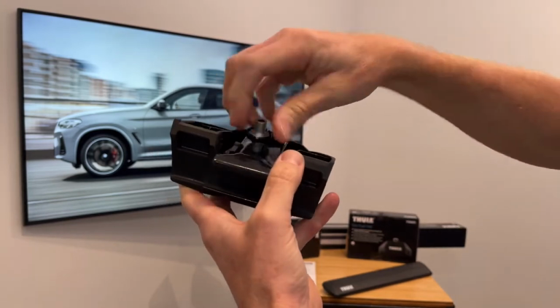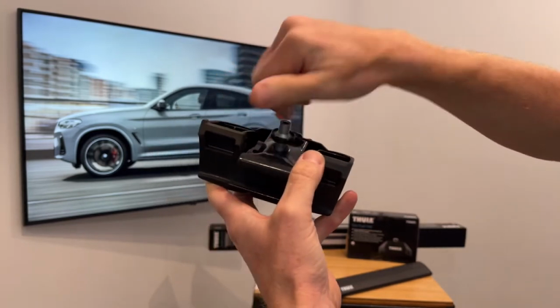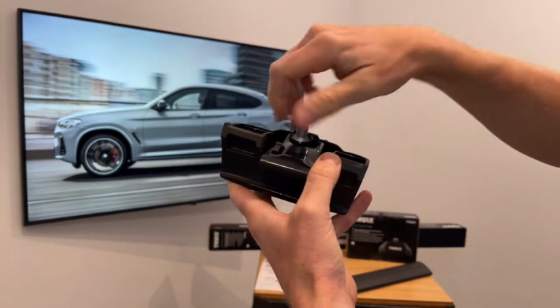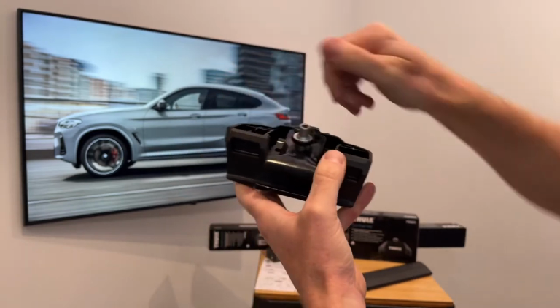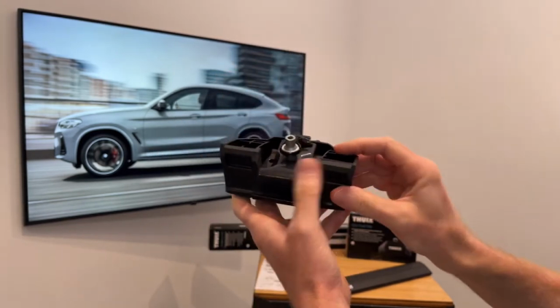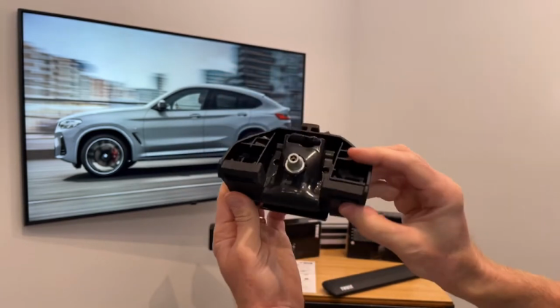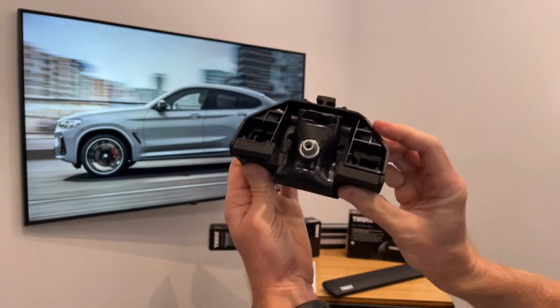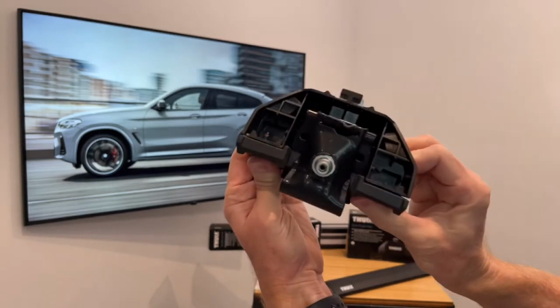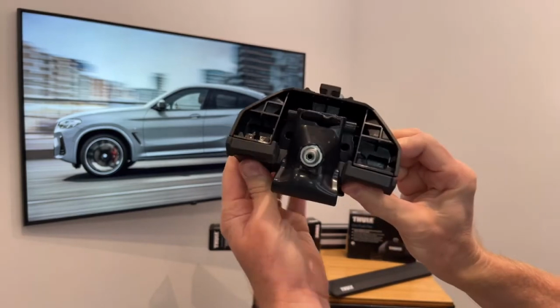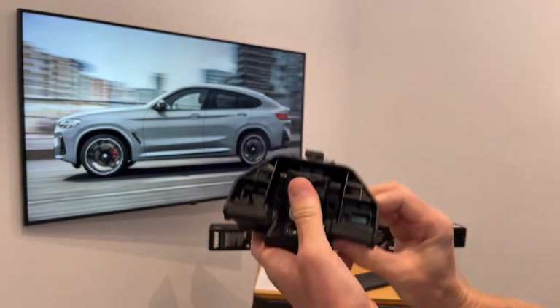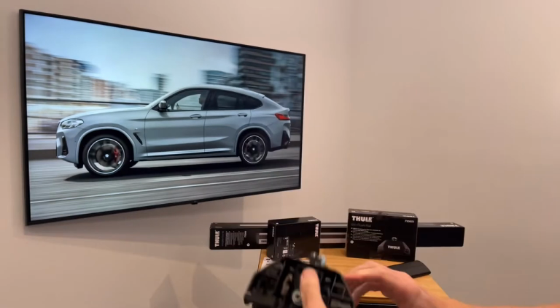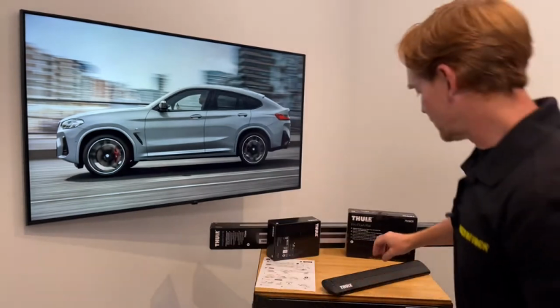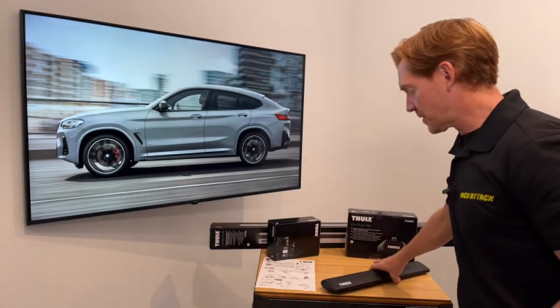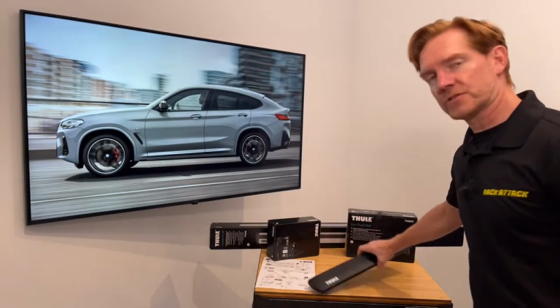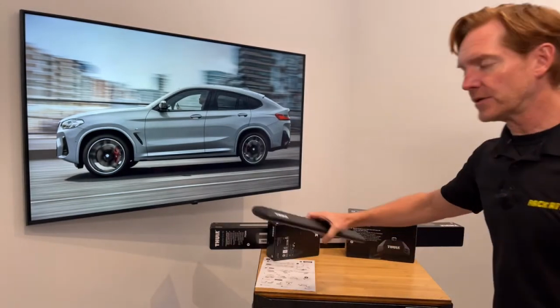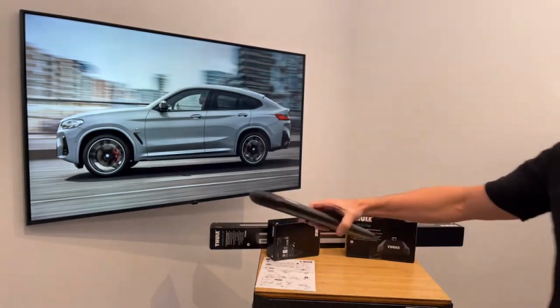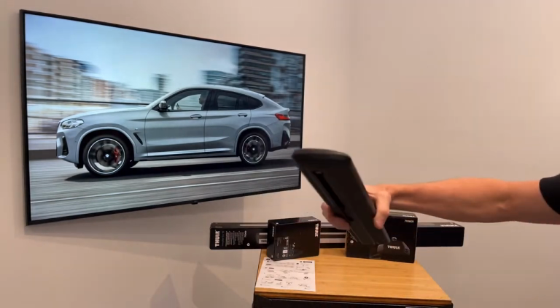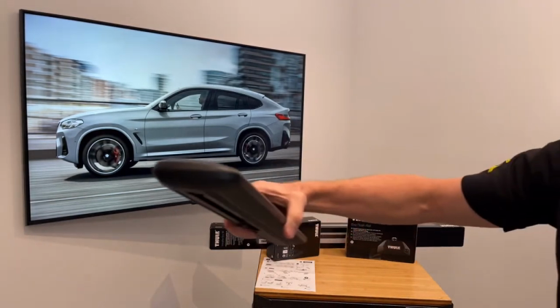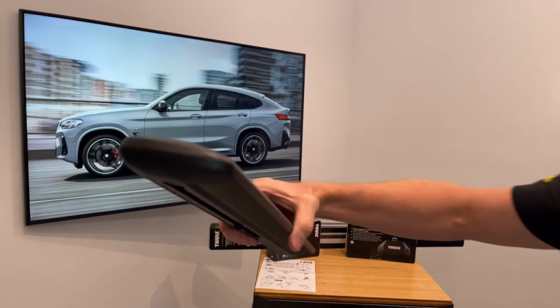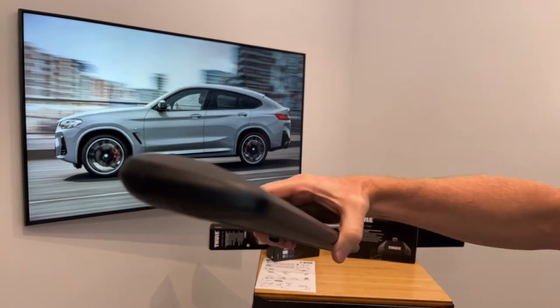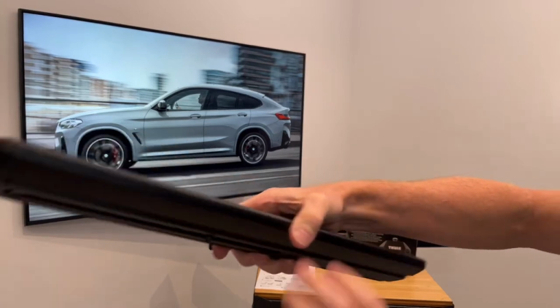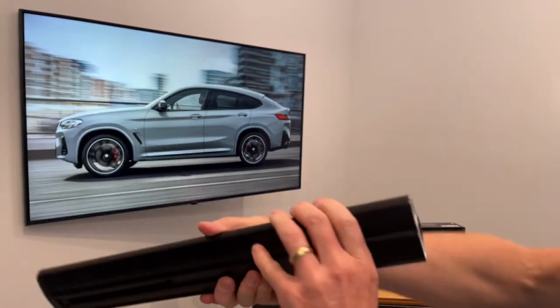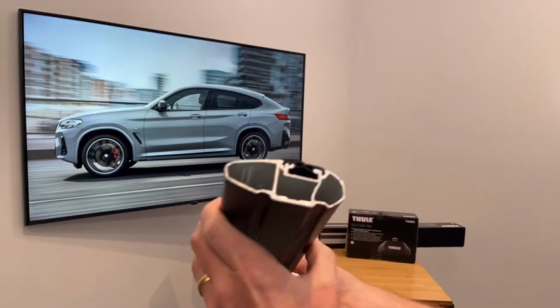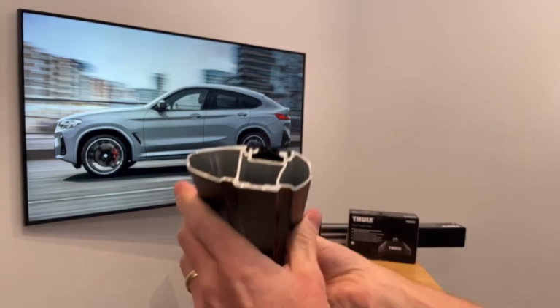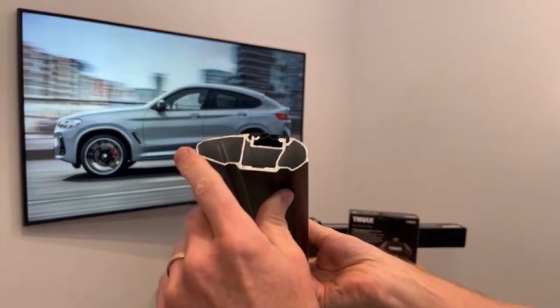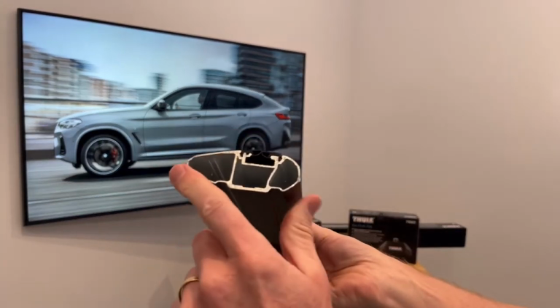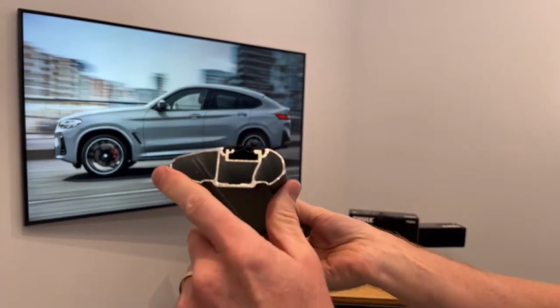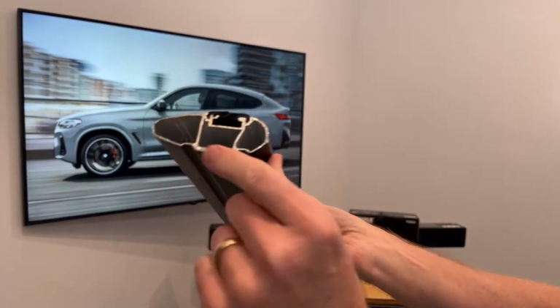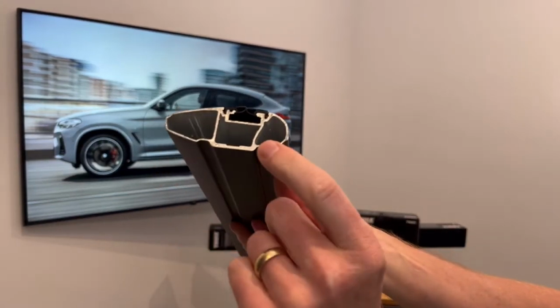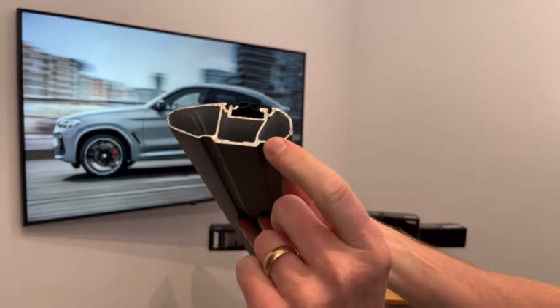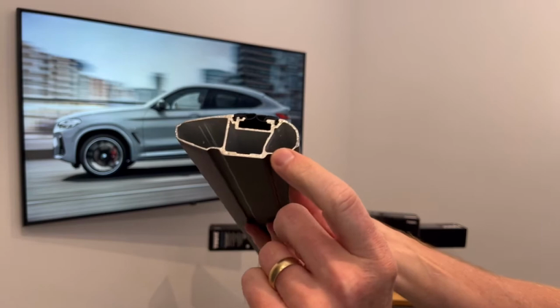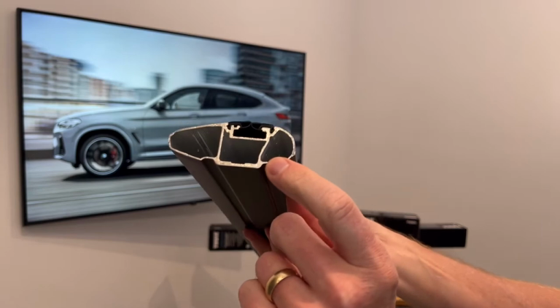The next step is to install the foot onto the load bar. Here we have the Thule wing bar Evo load bar — this one has been cut down so that you can see the extruded aluminum box beam construction.